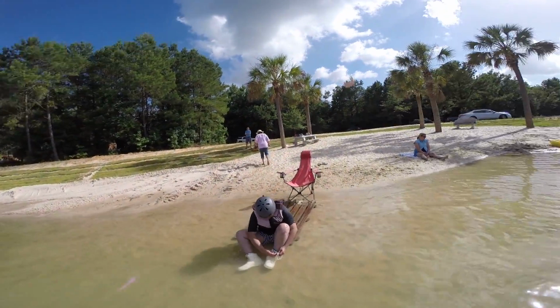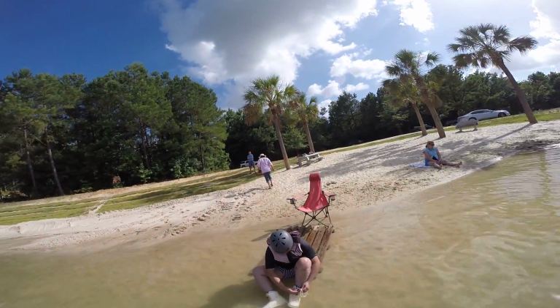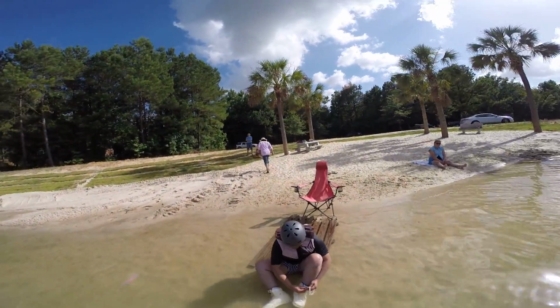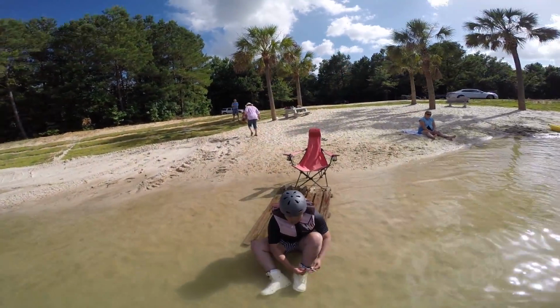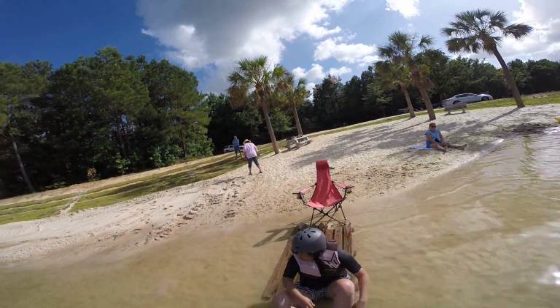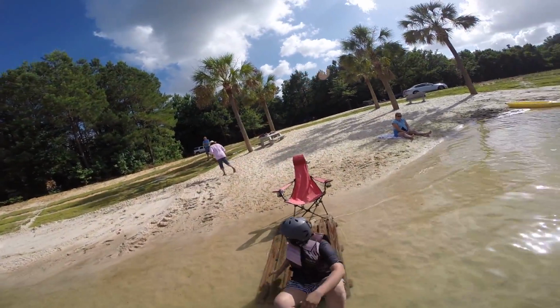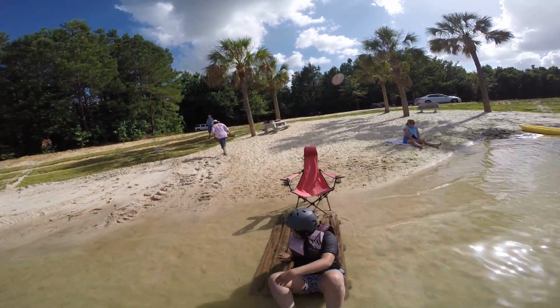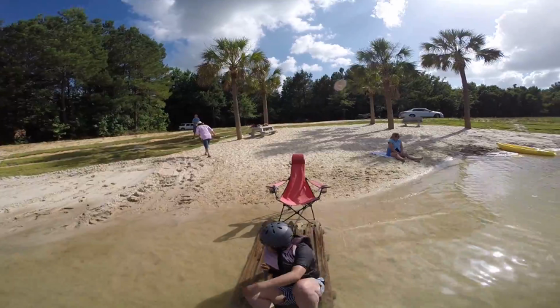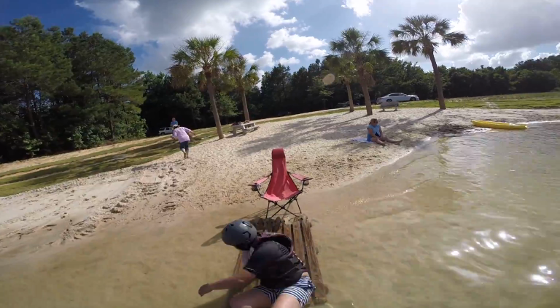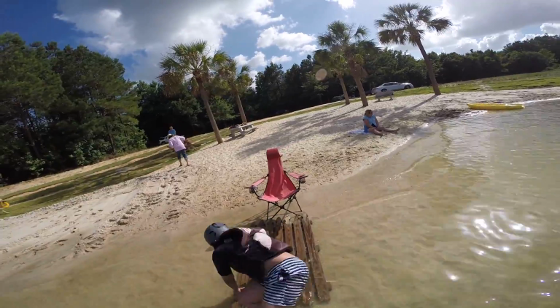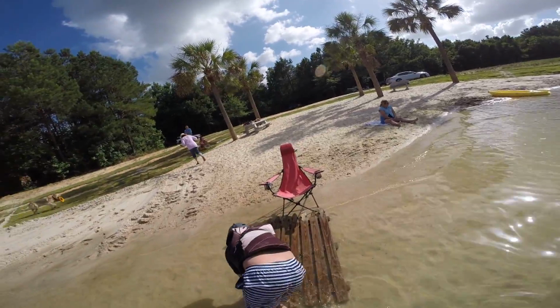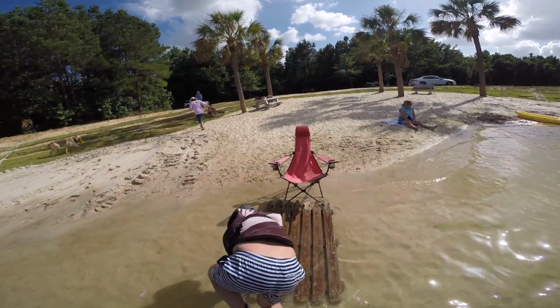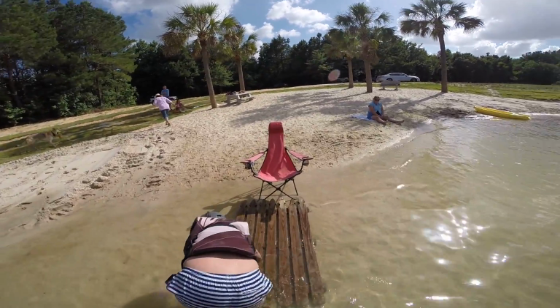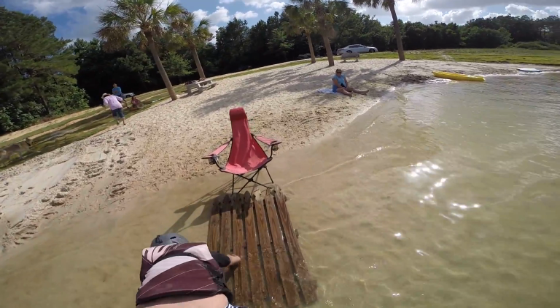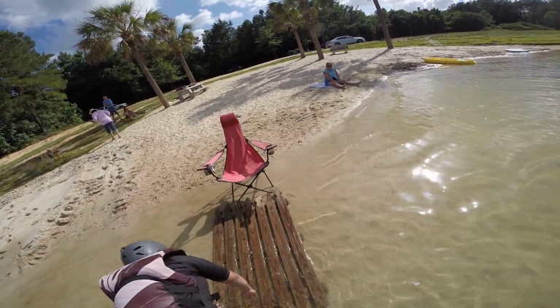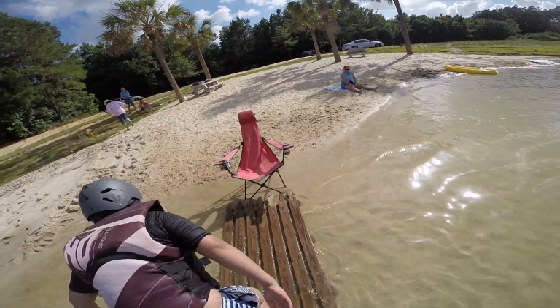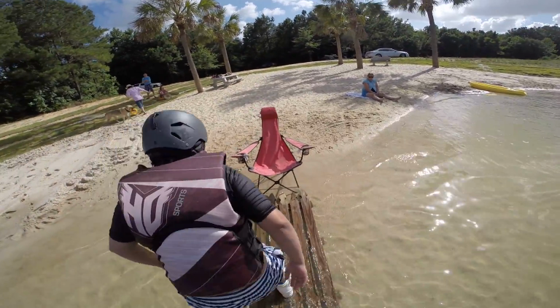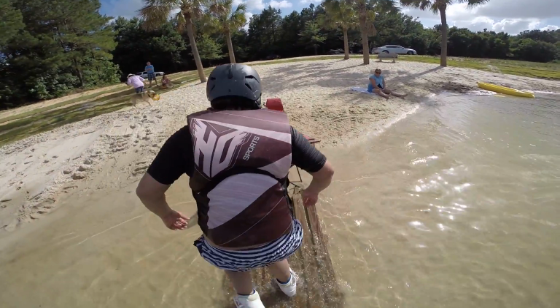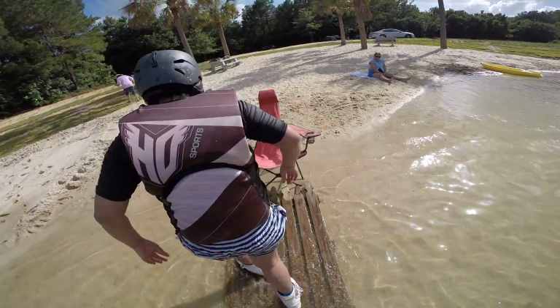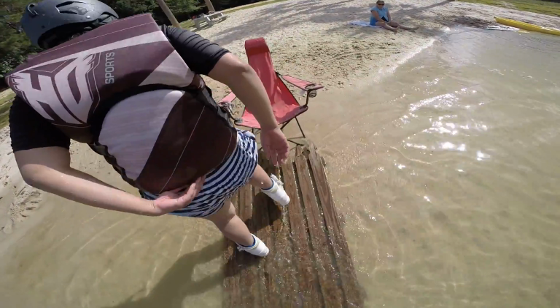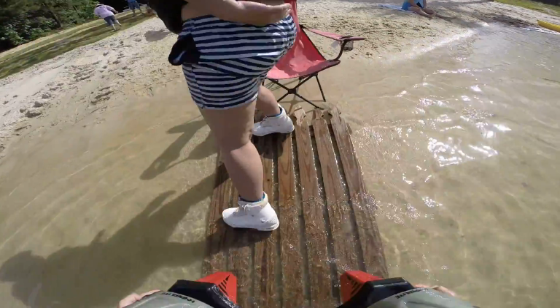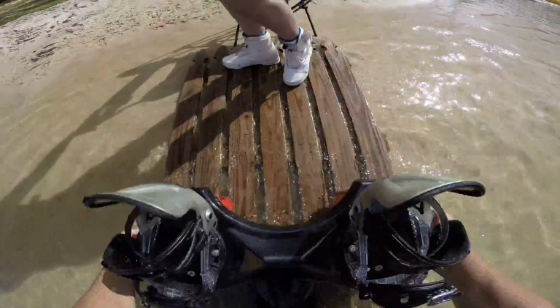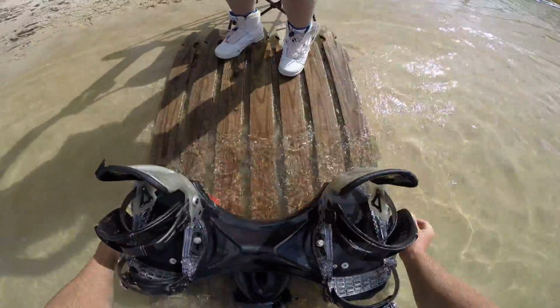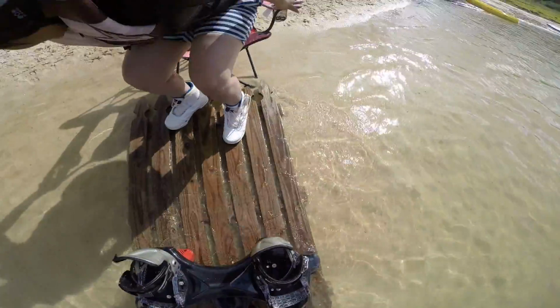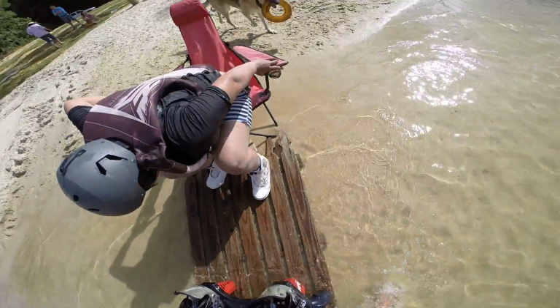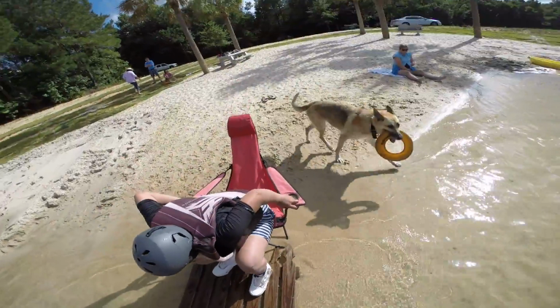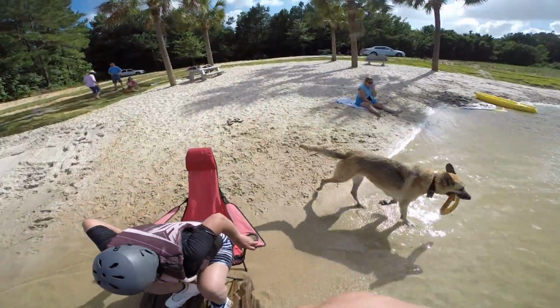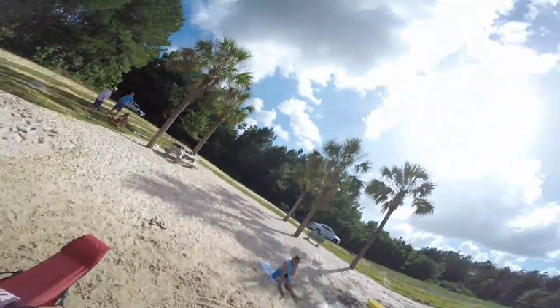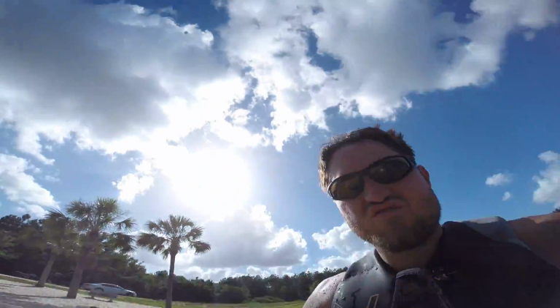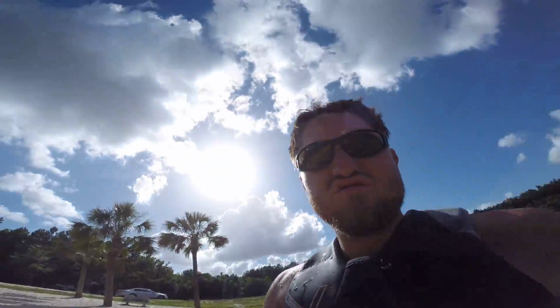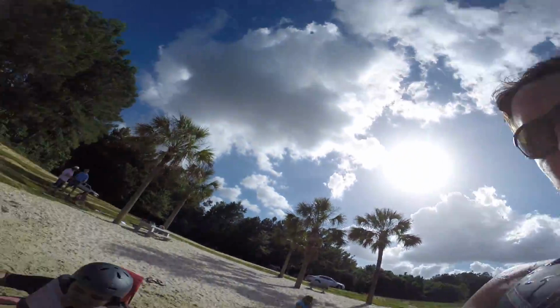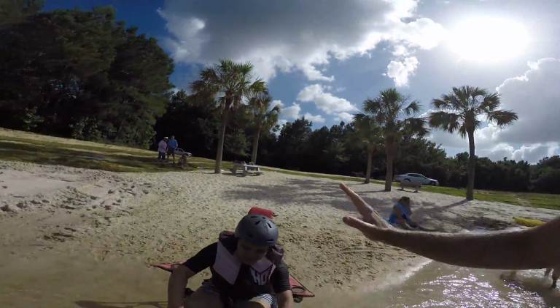Yeah, you can go sit in the chair right there and I'll help you get out of them. You're on the right side. I'm really glad you're on the right side.